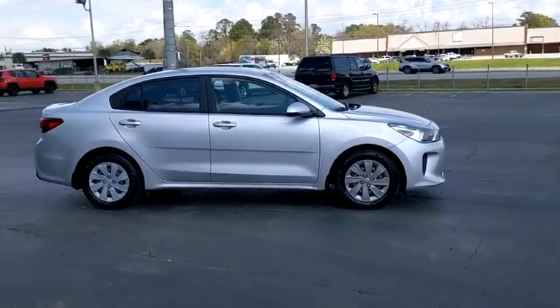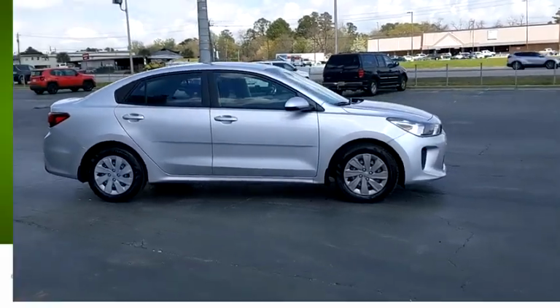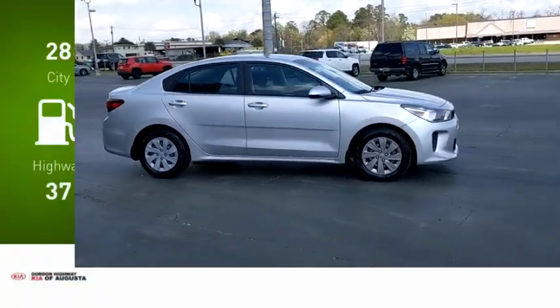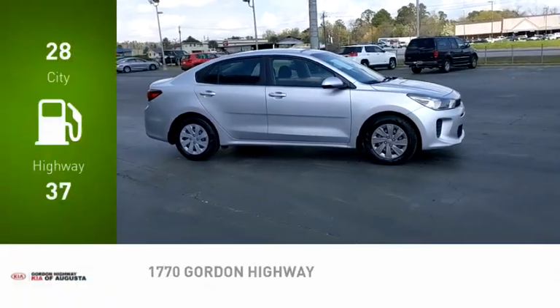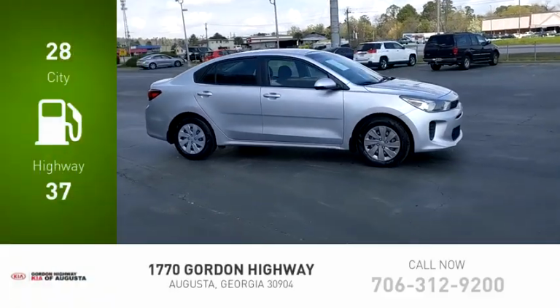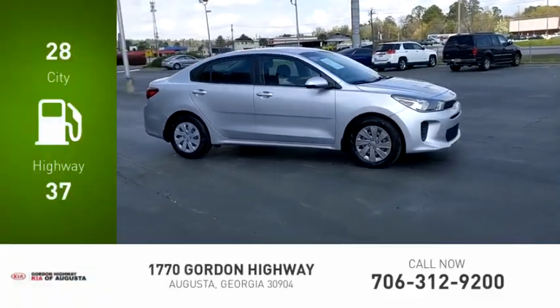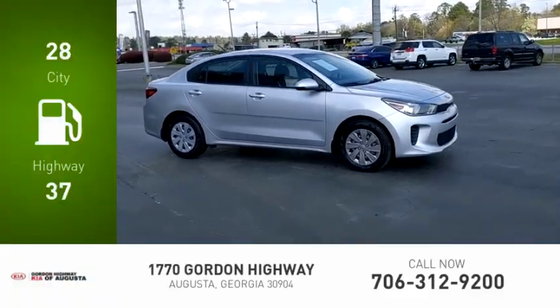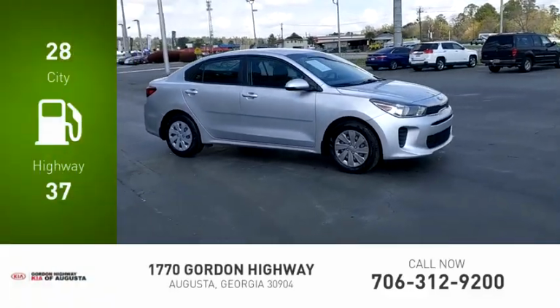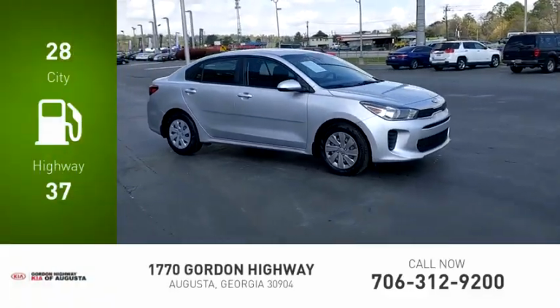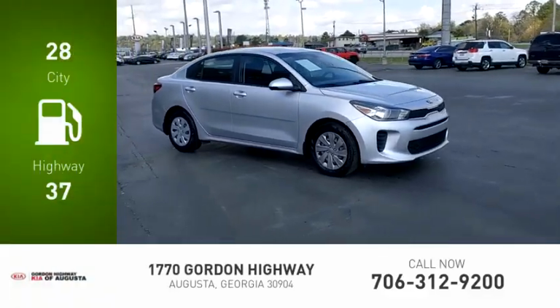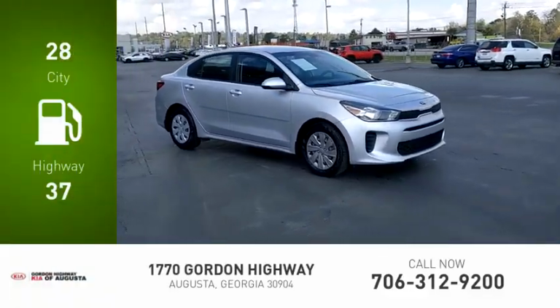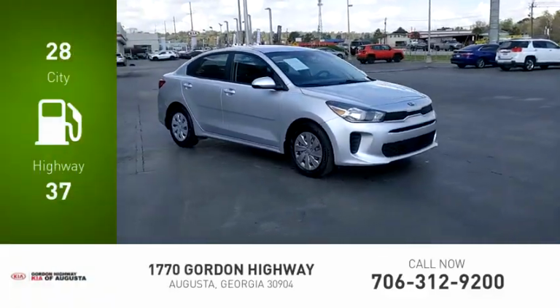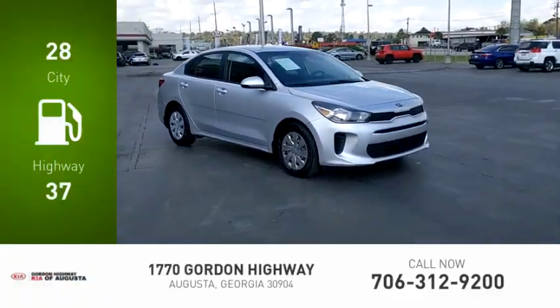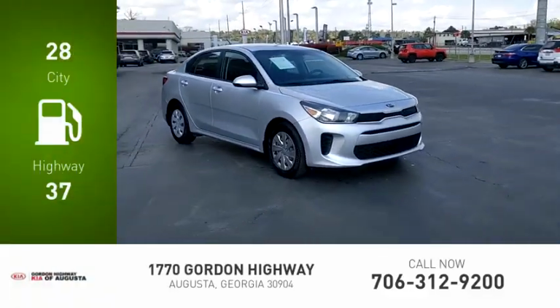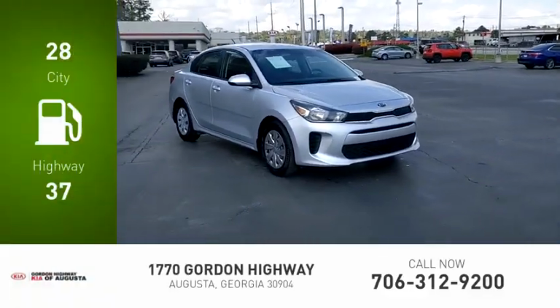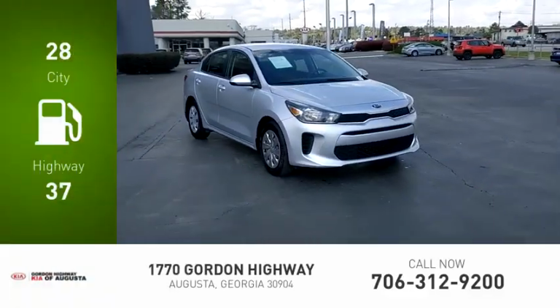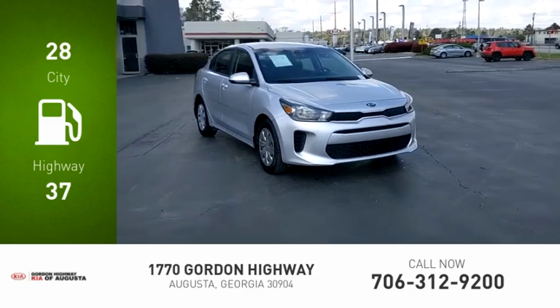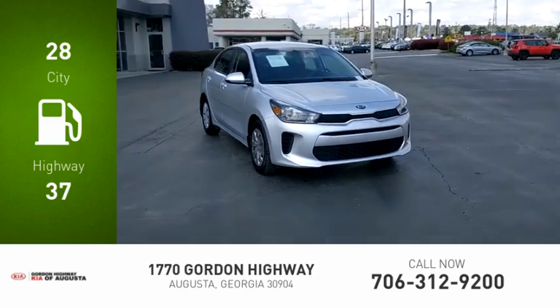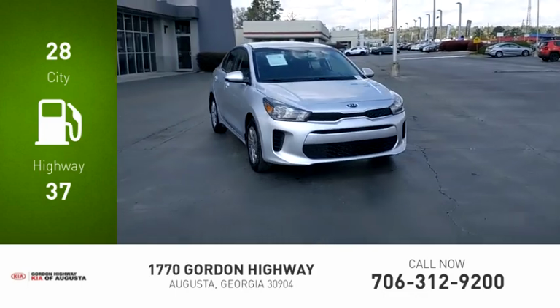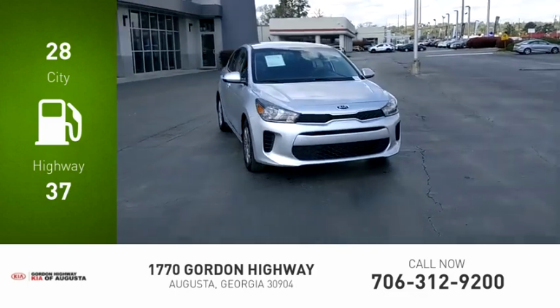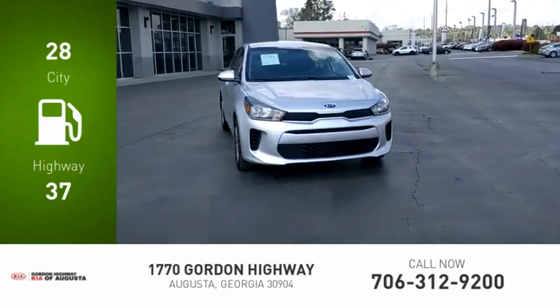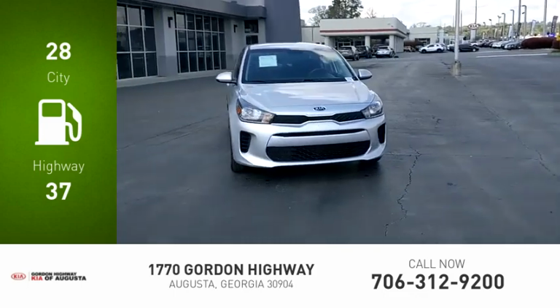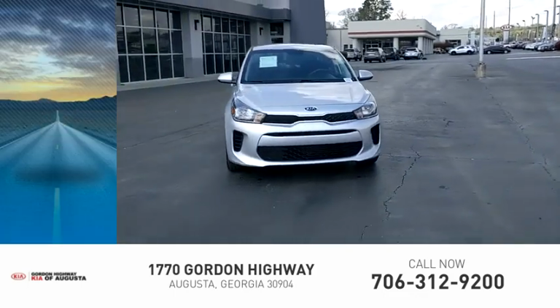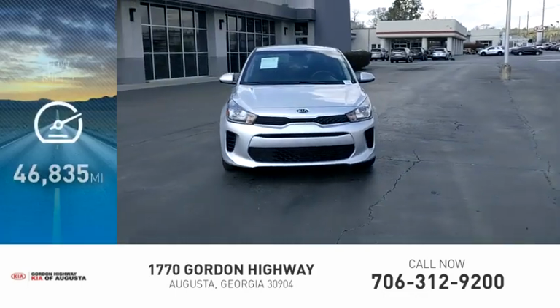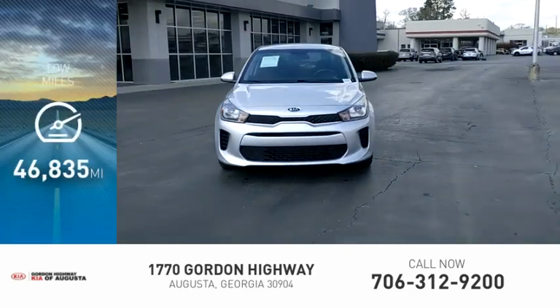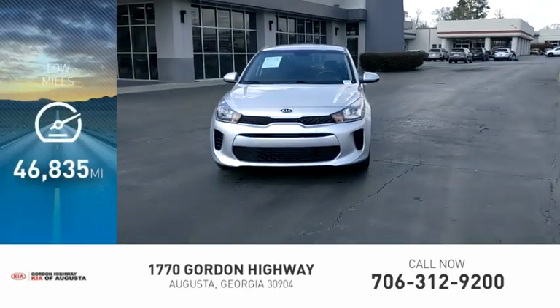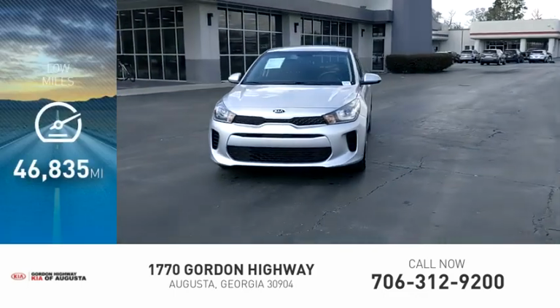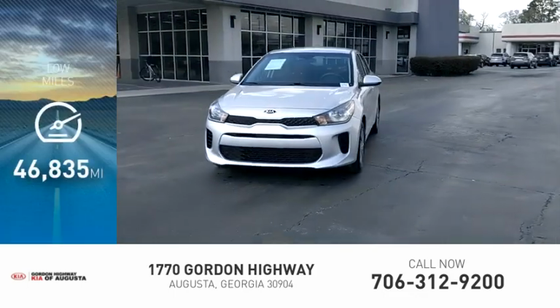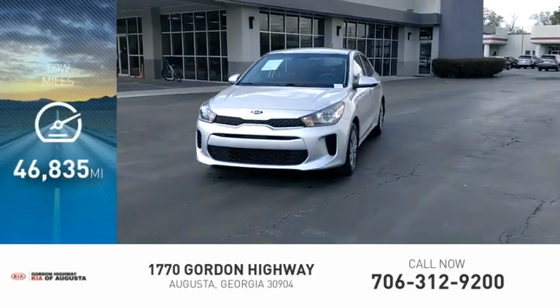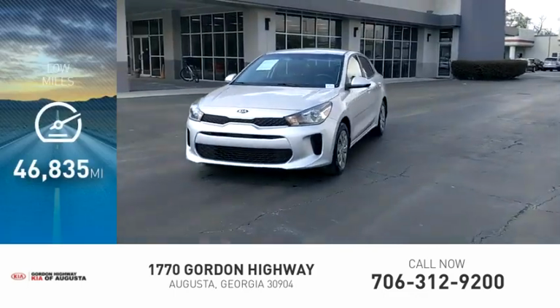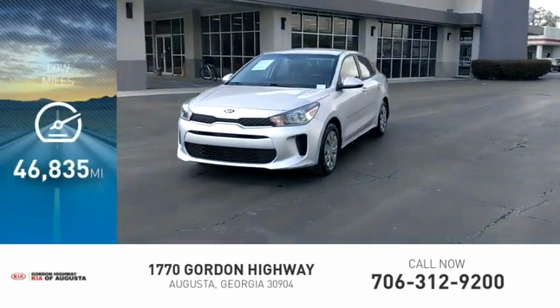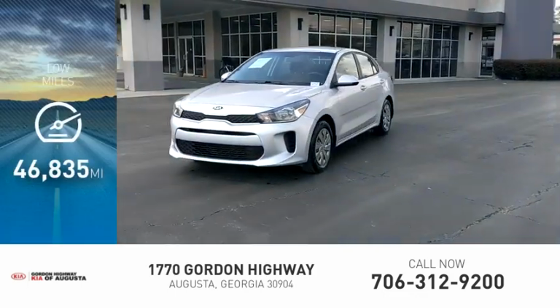Great fuel efficiency saves you money by requiring fewer trips to the gas station. This vehicle has less than 50,000 miles.